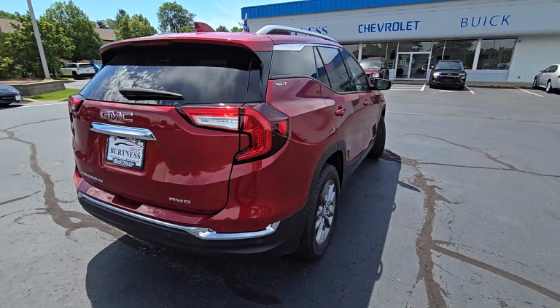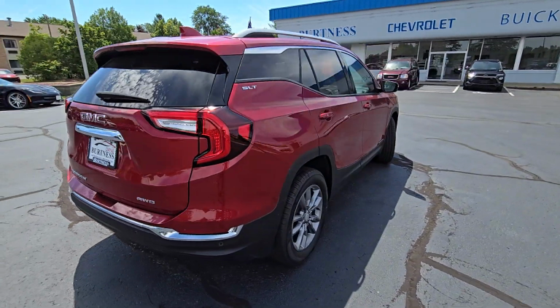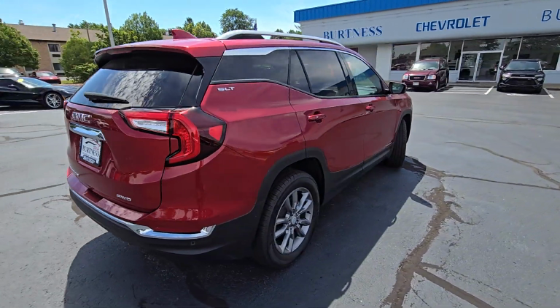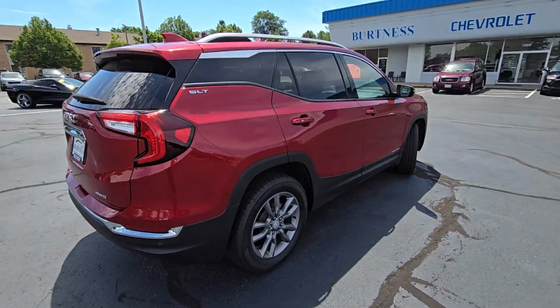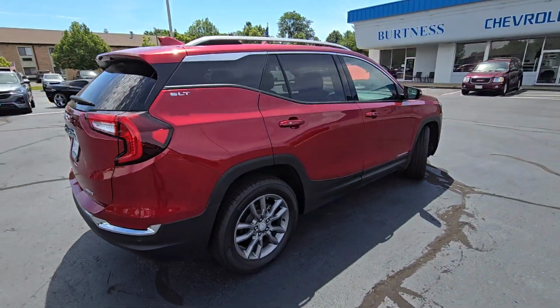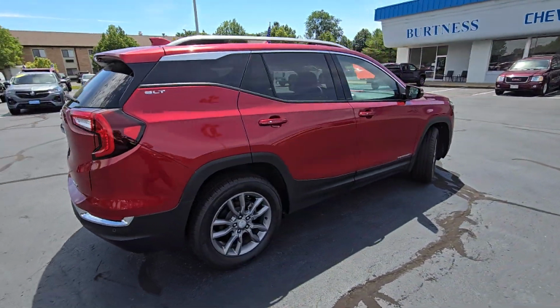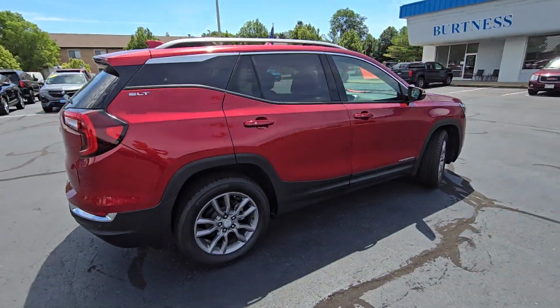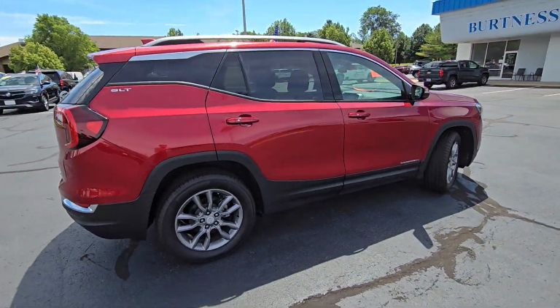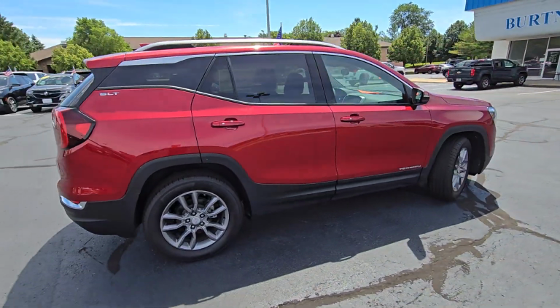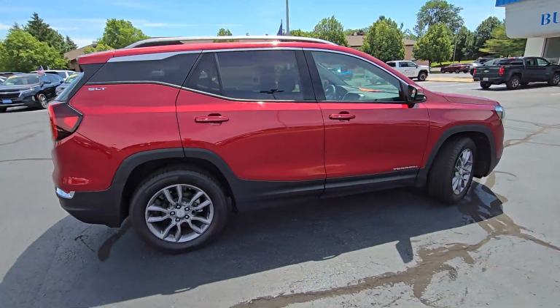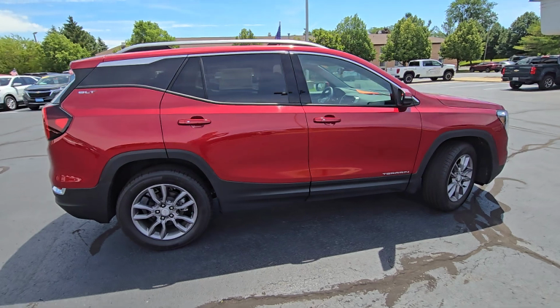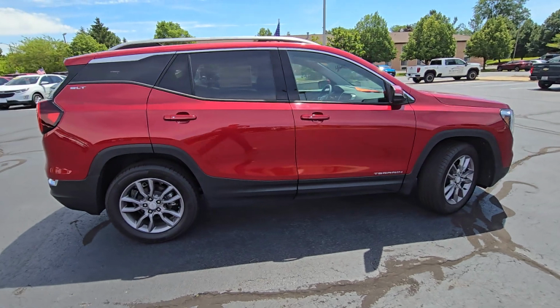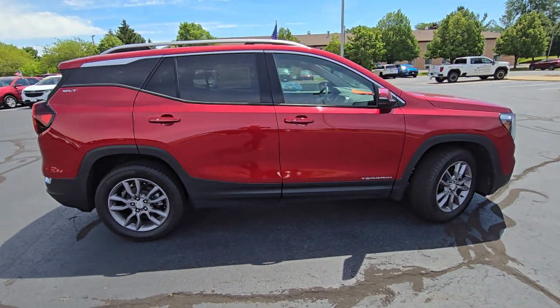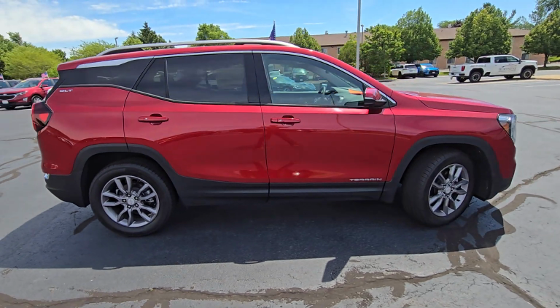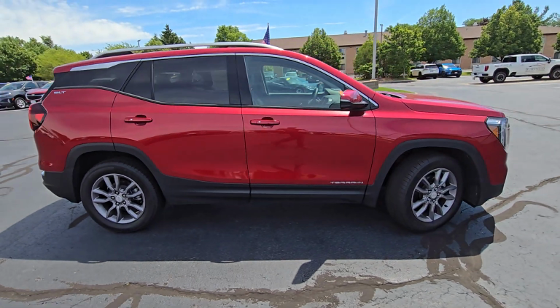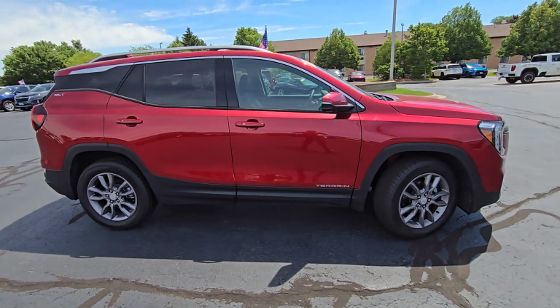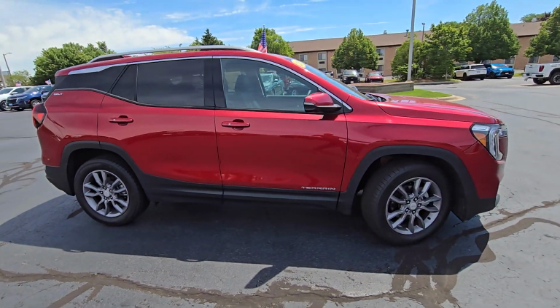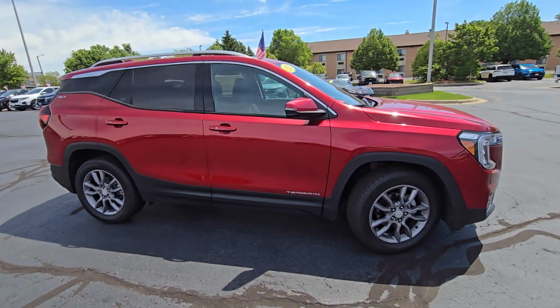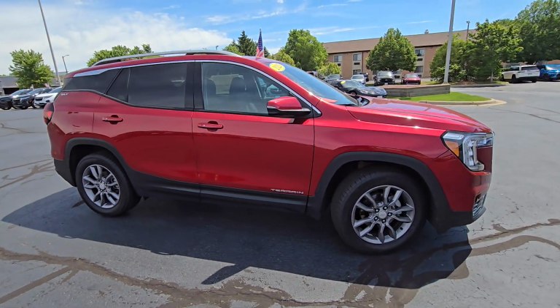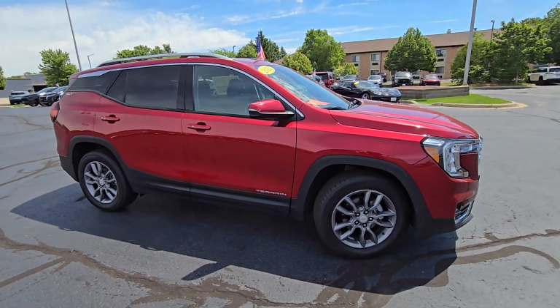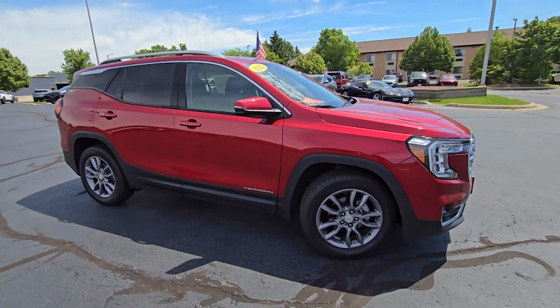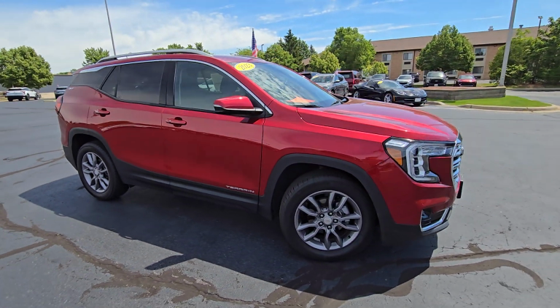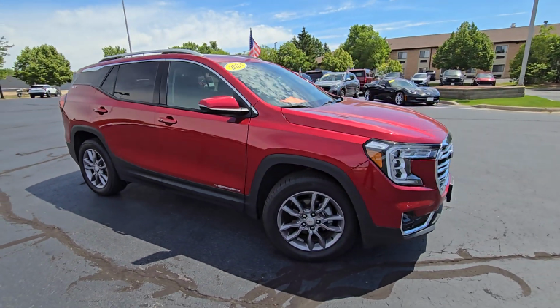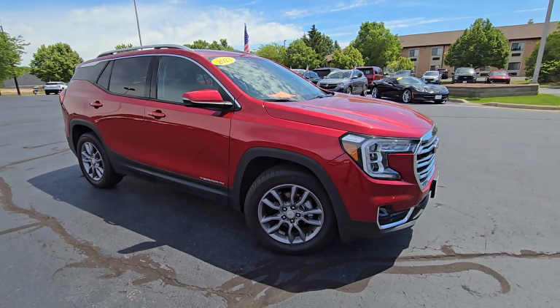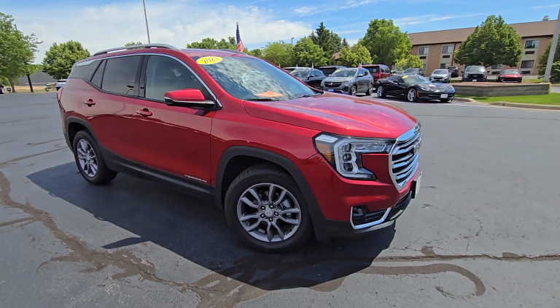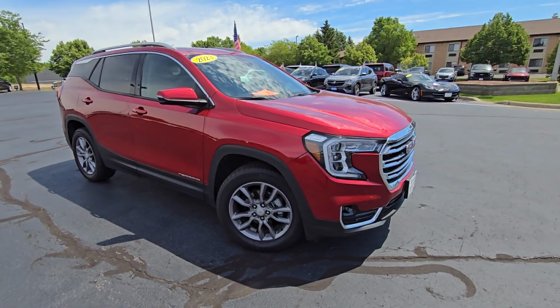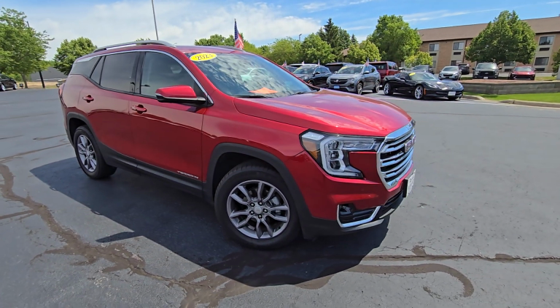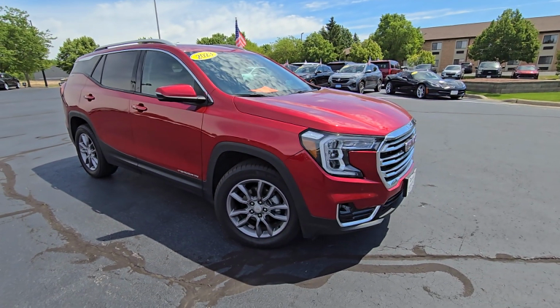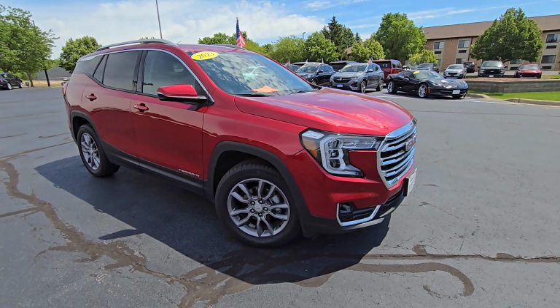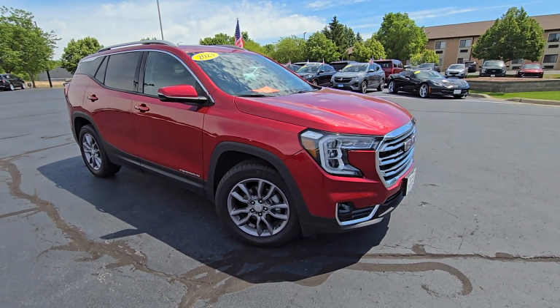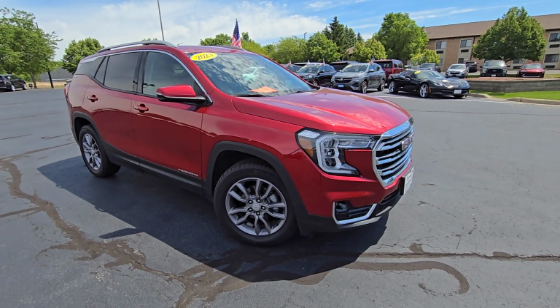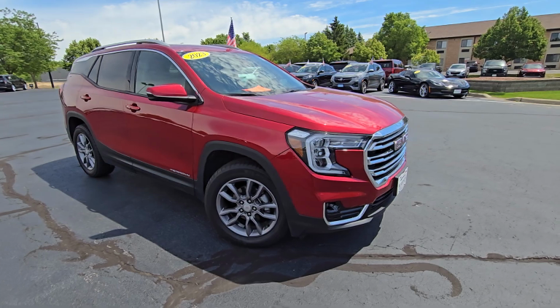This is a brand new vehicle. It was in our GM service loaner program, so it gets an additional rebate on it and it's got a little bit of mileage on it.